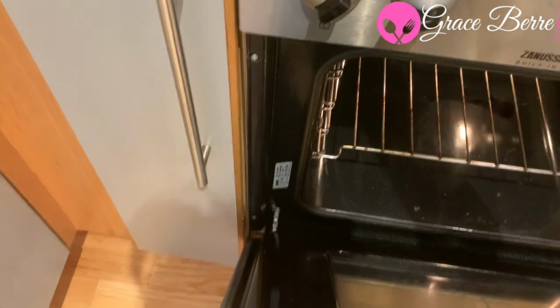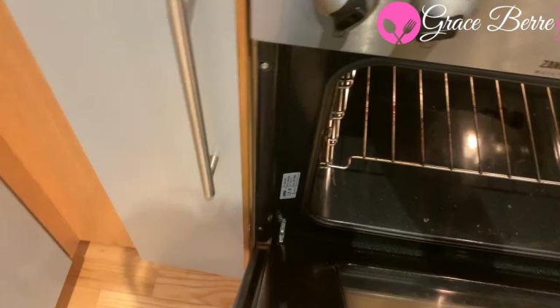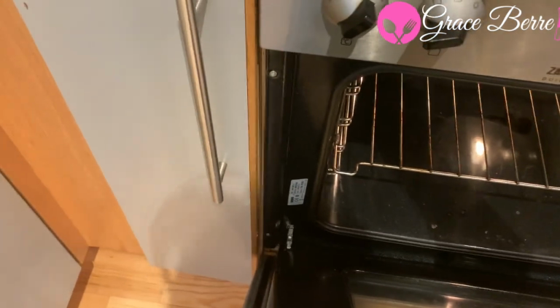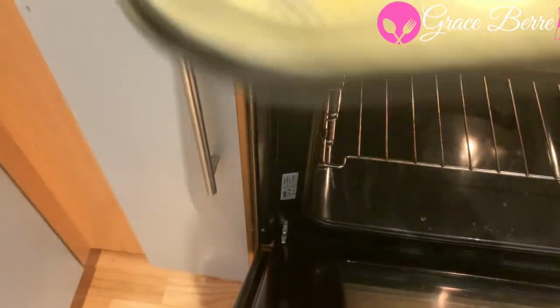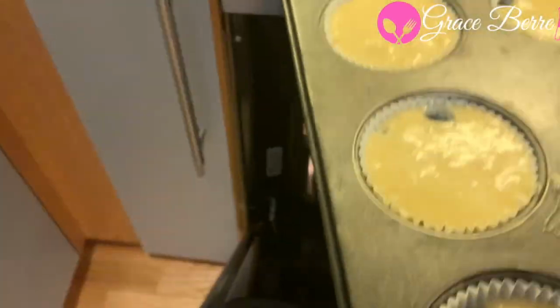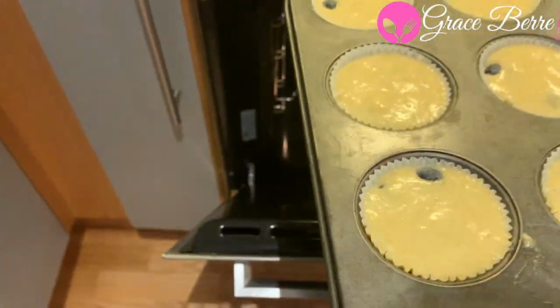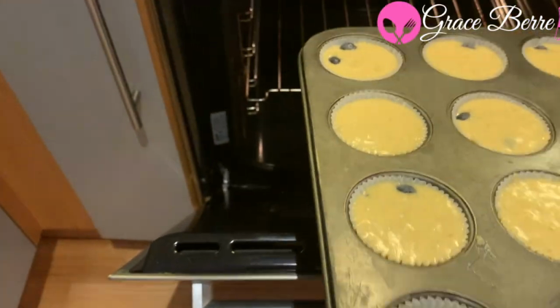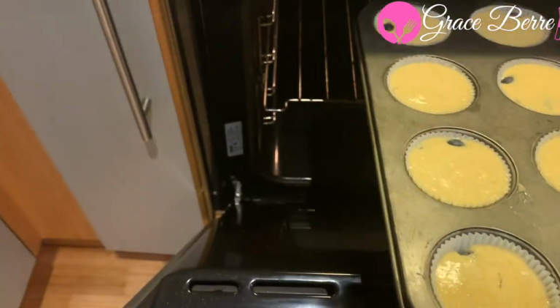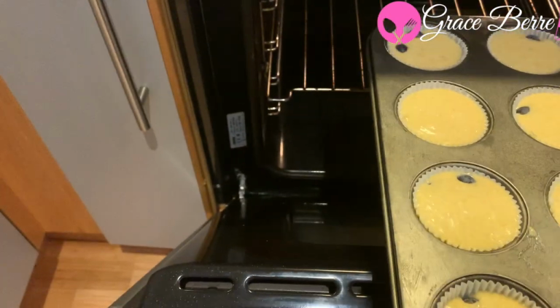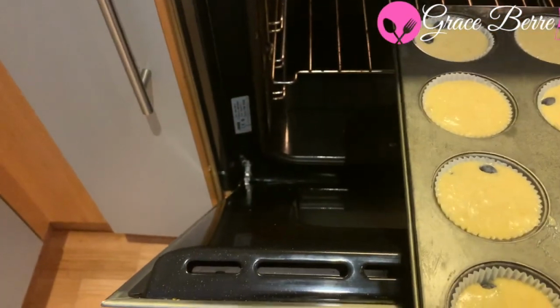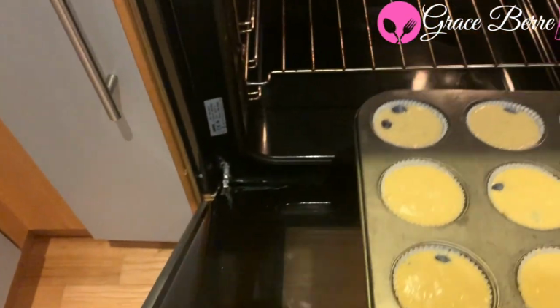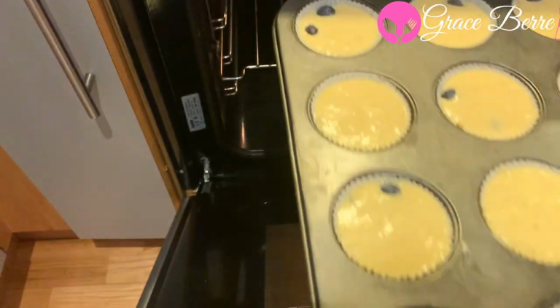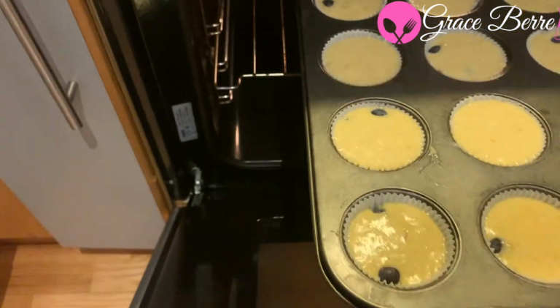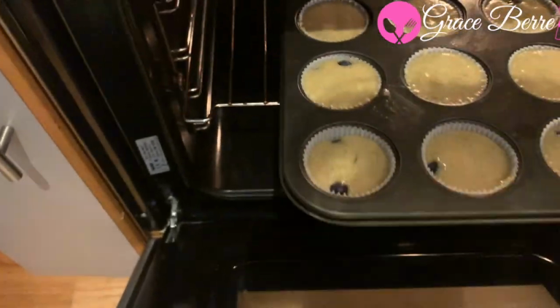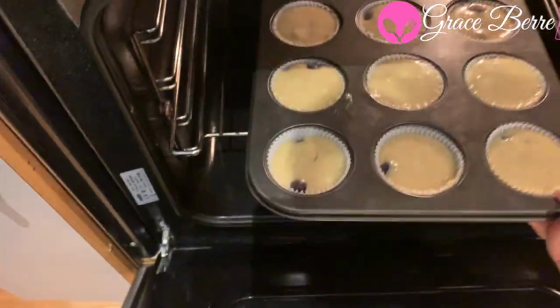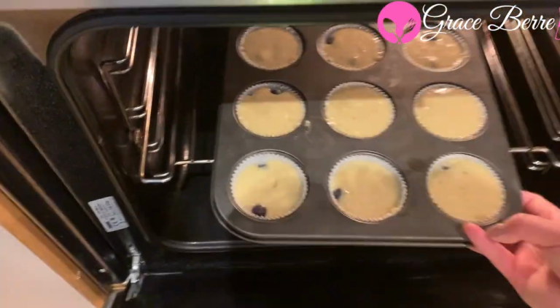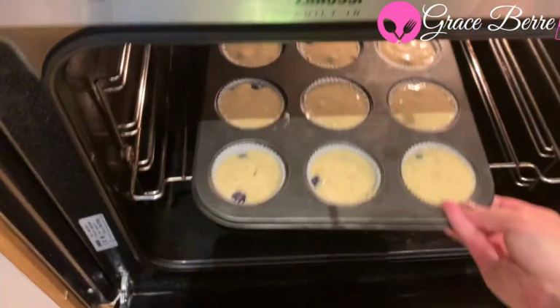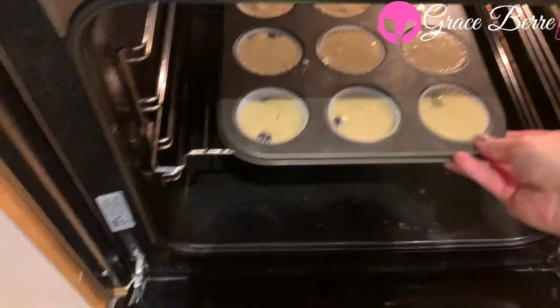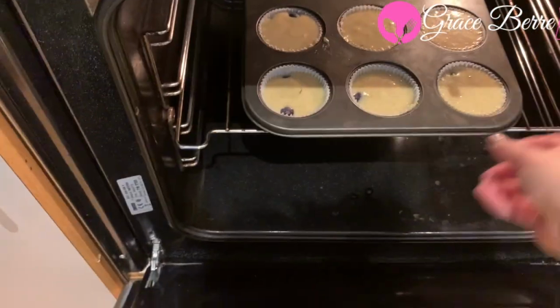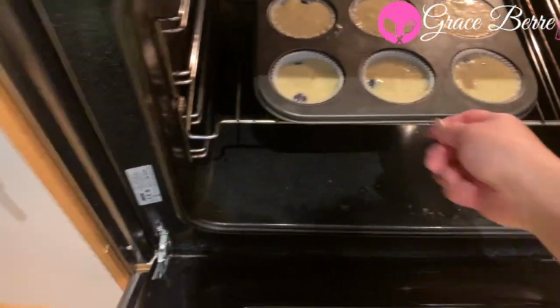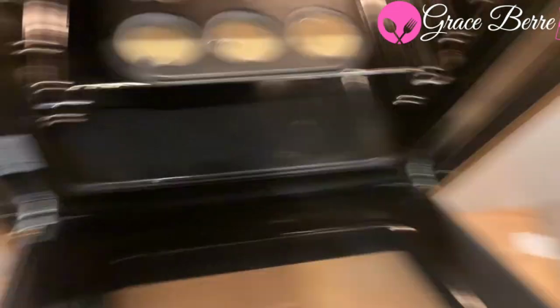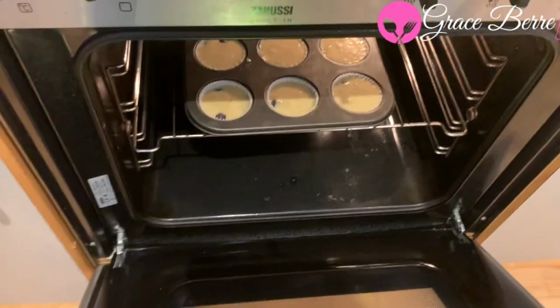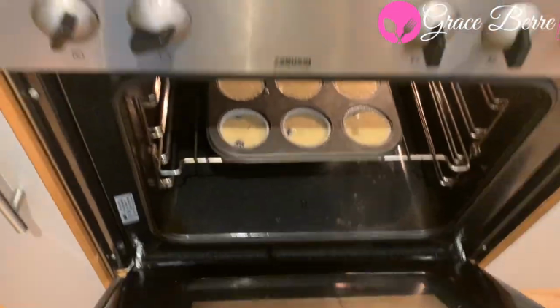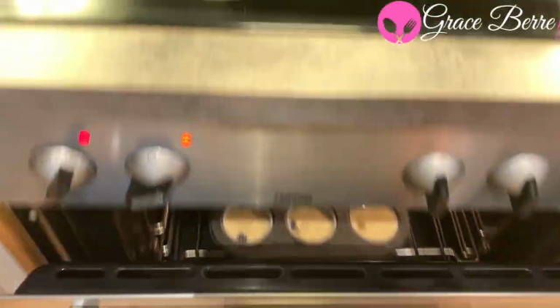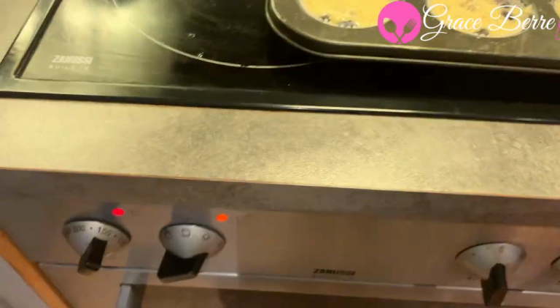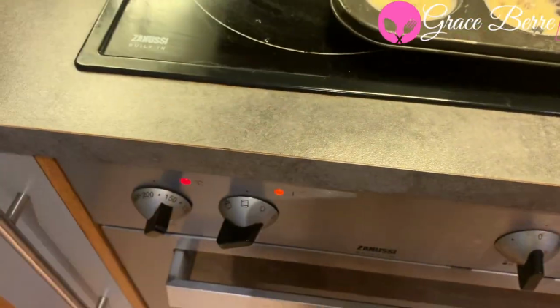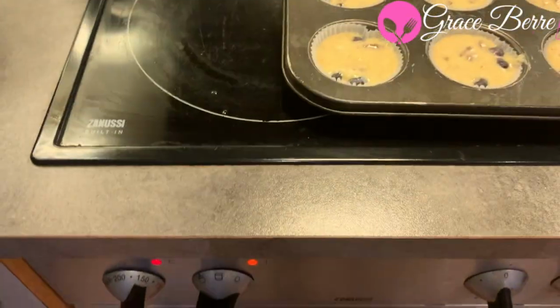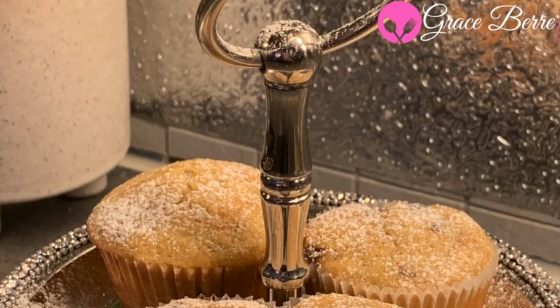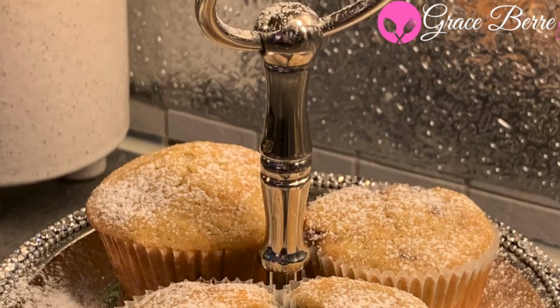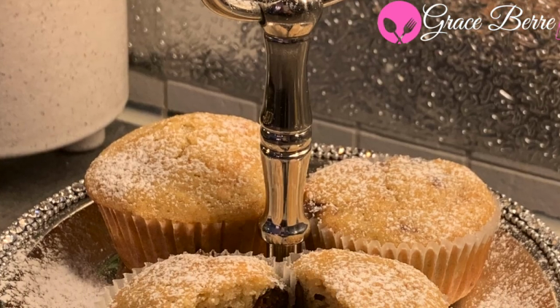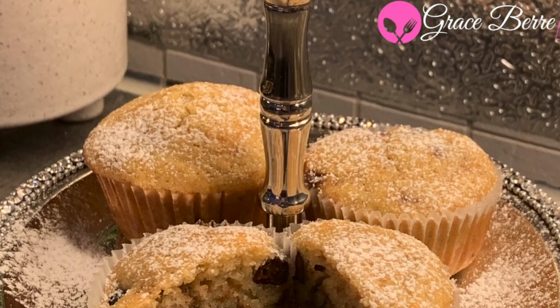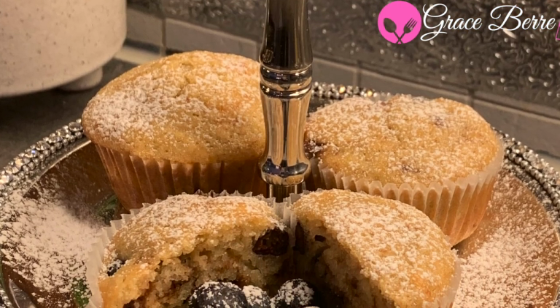Bake in the preheated oven until tops are golden brown and a toothpick comes out clean. Remove cupcakes from the pan and let them cool completely. Serve and enjoy. Thanks for watching, bye!